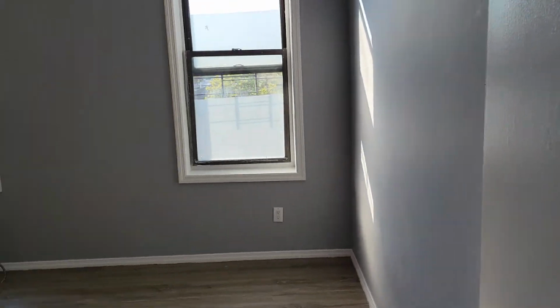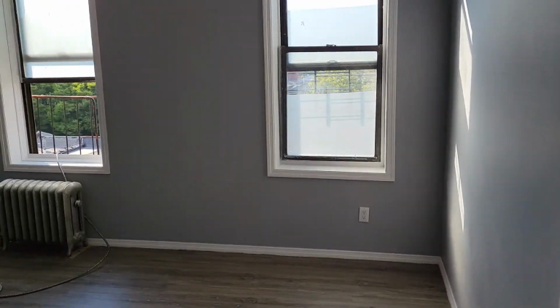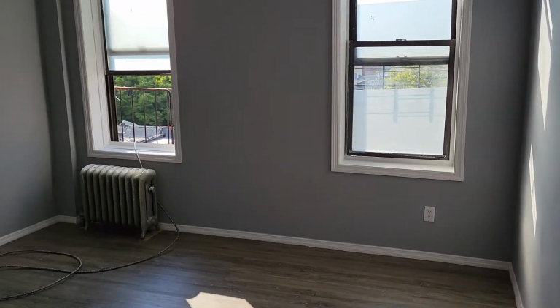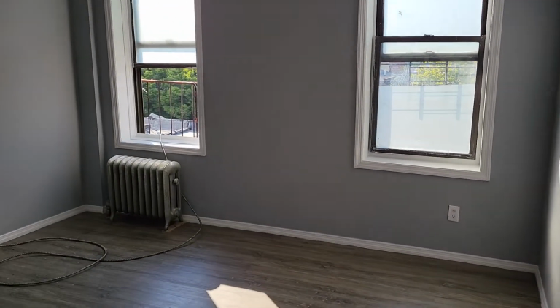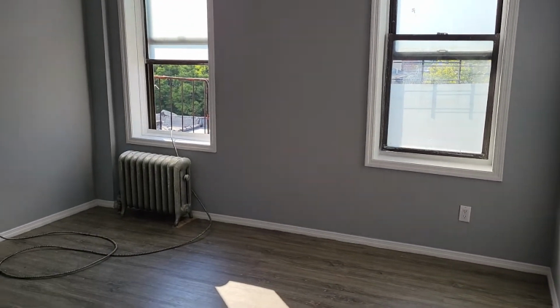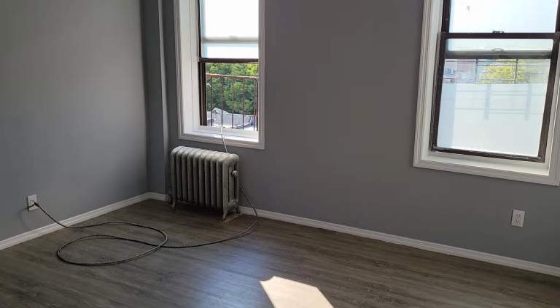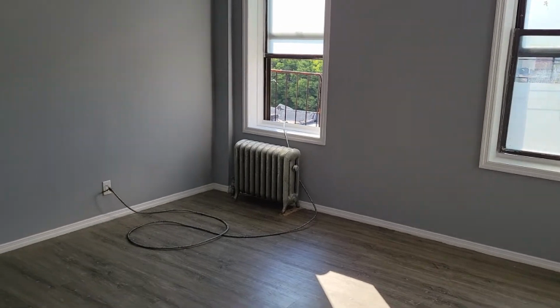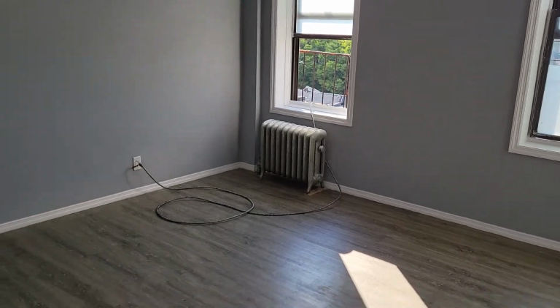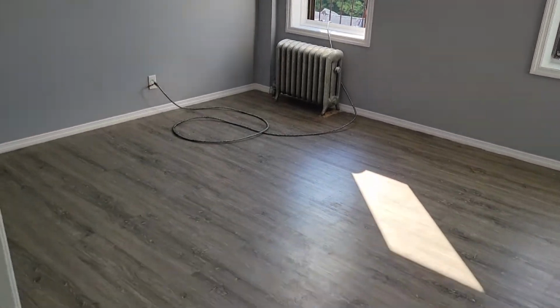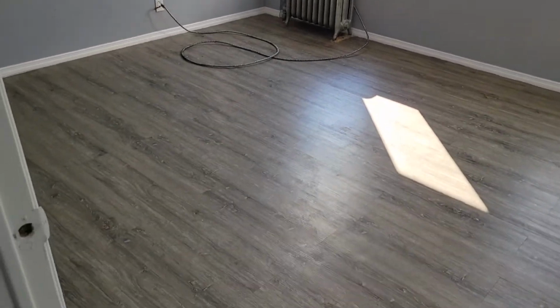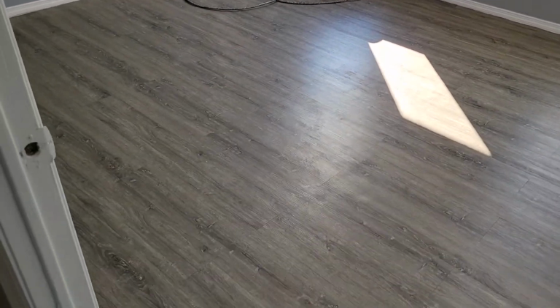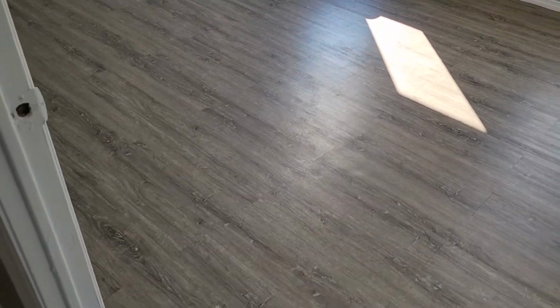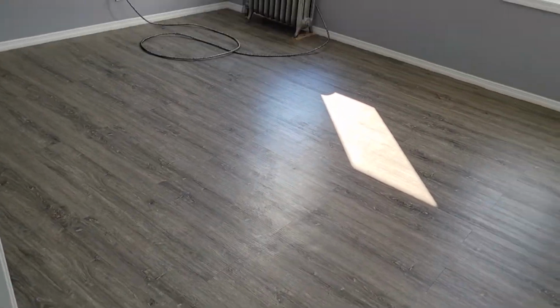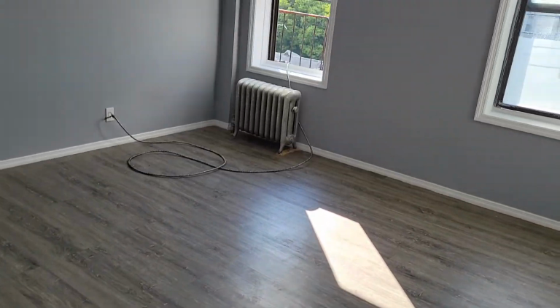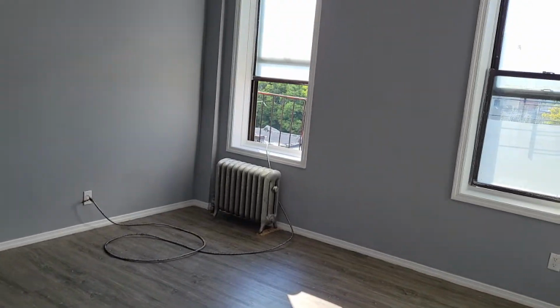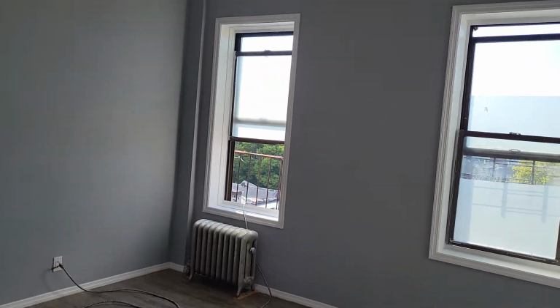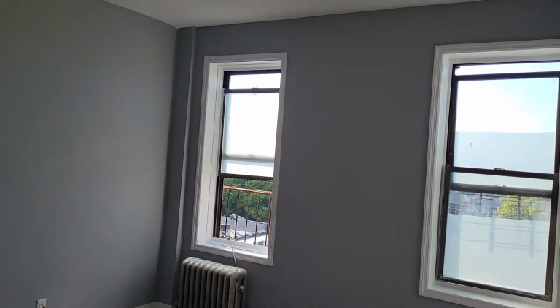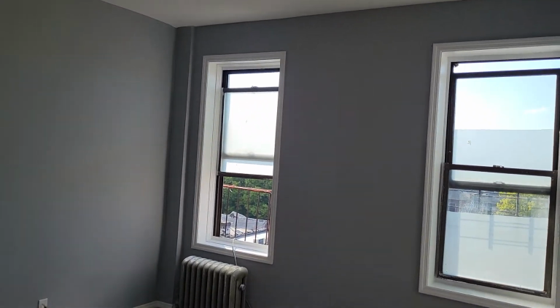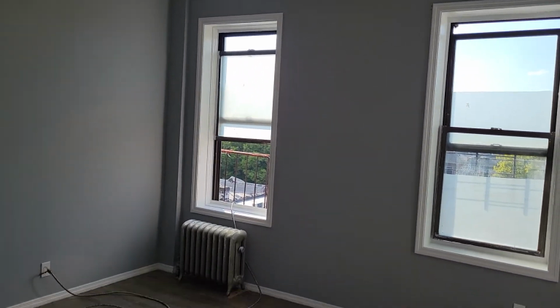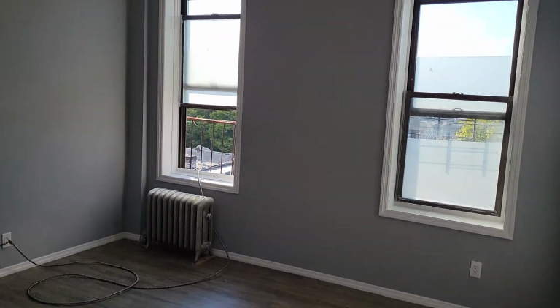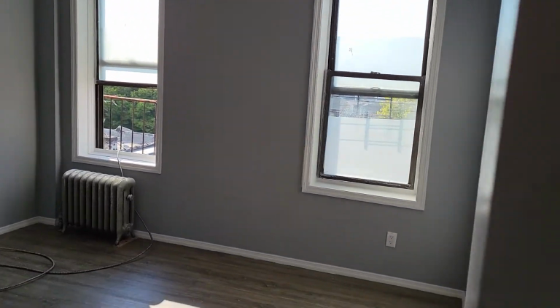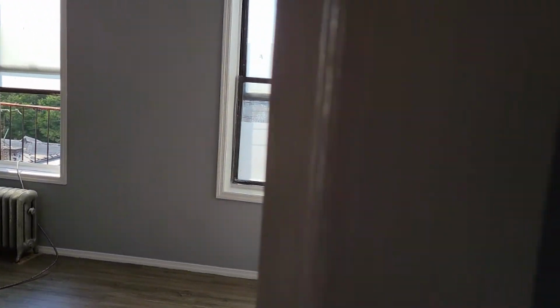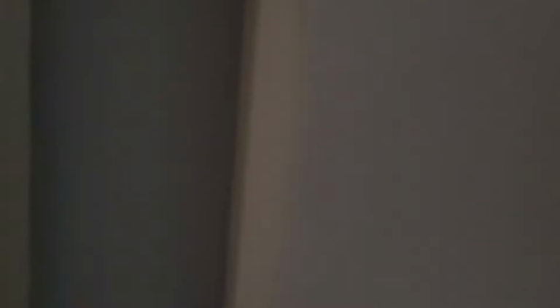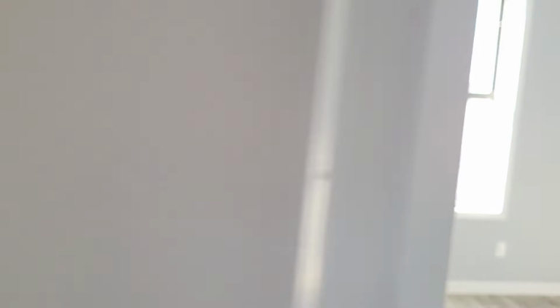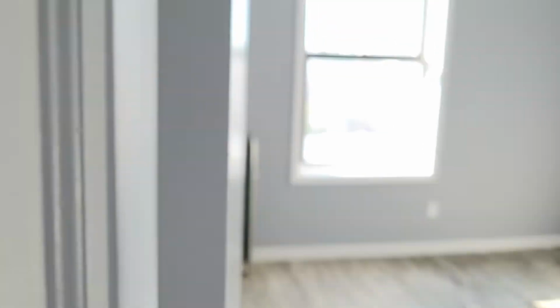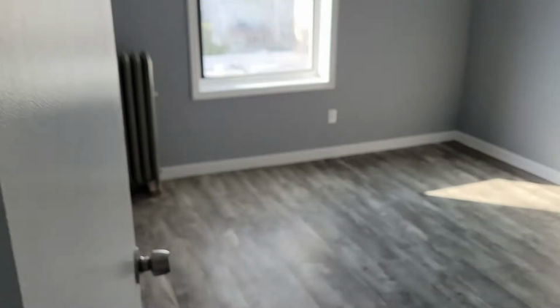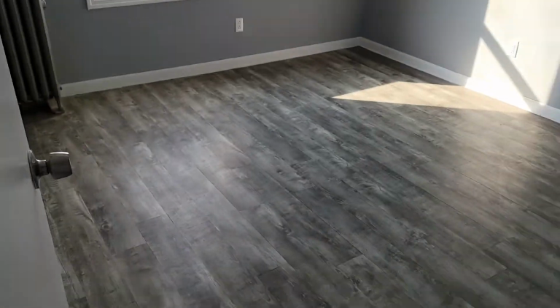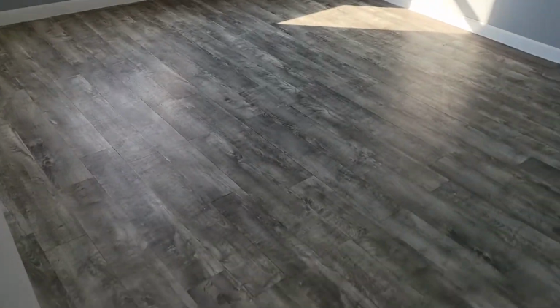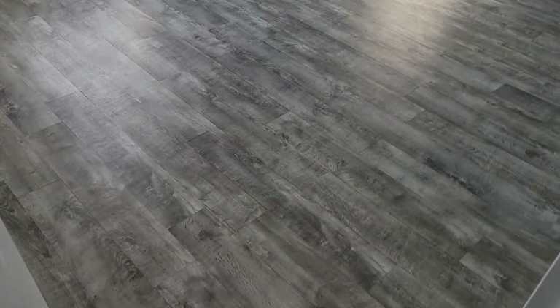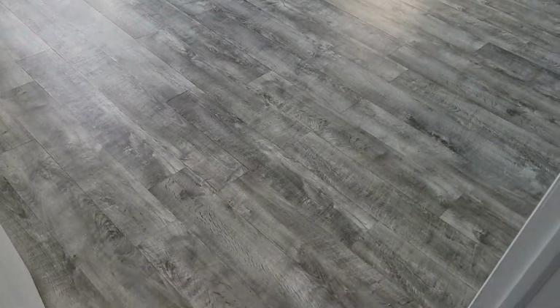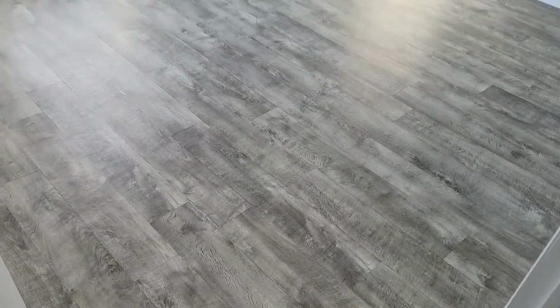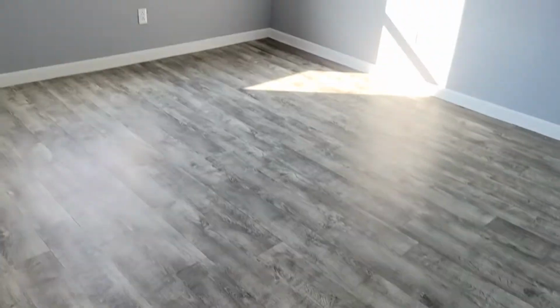You have the large living room over here. All freshly painted, new floors — beautiful new floors.